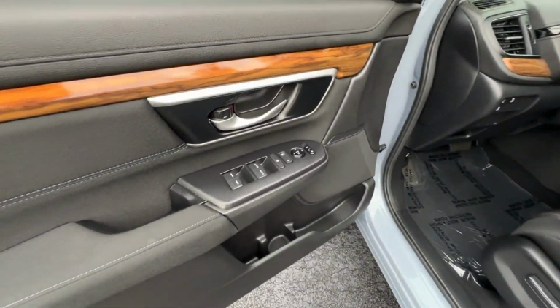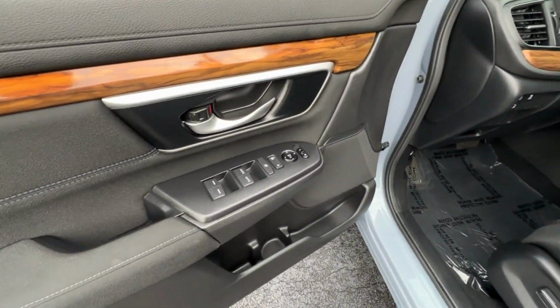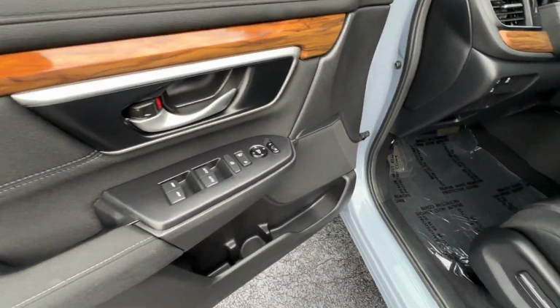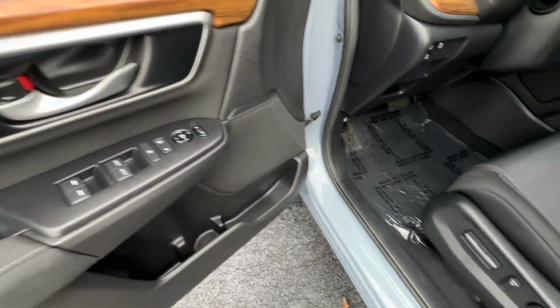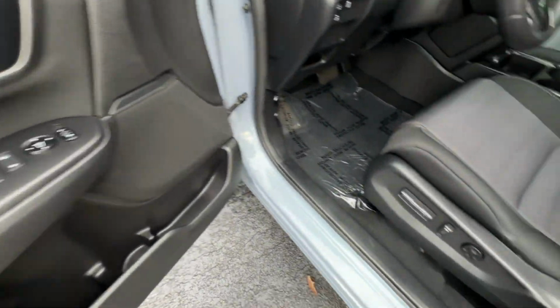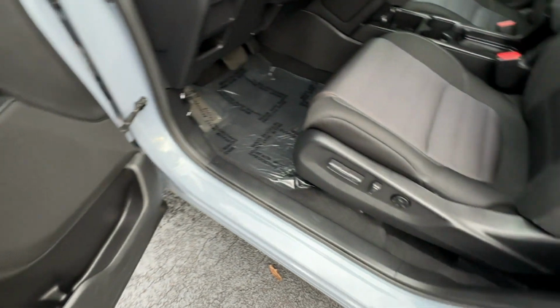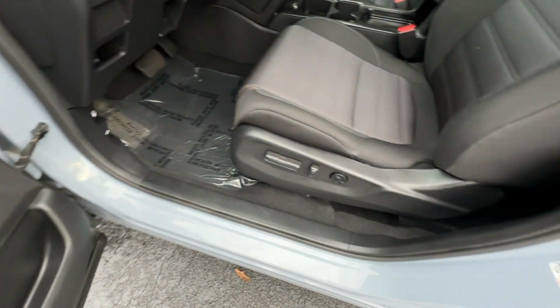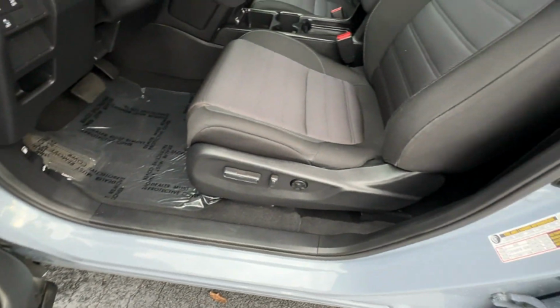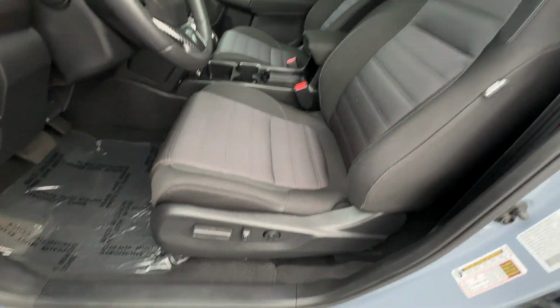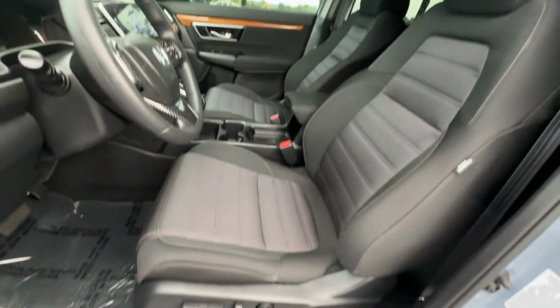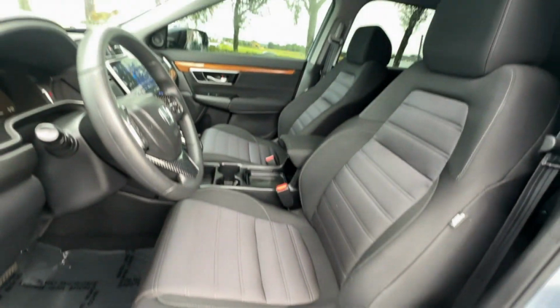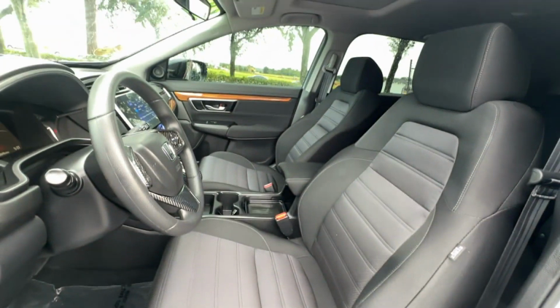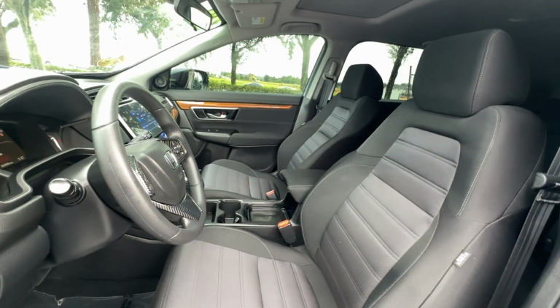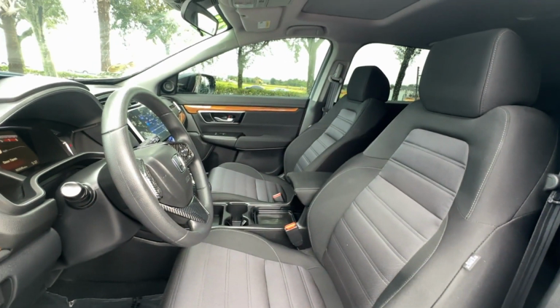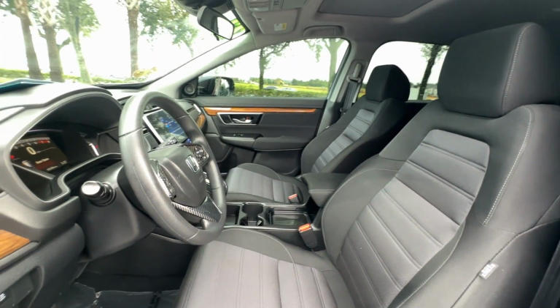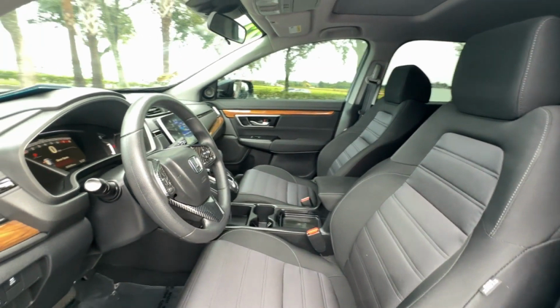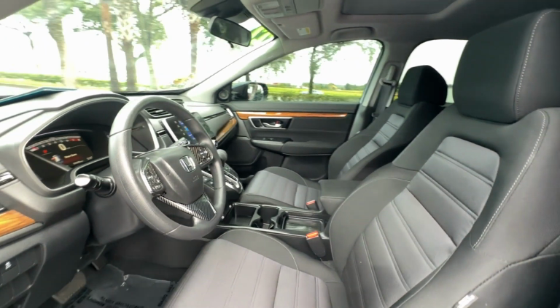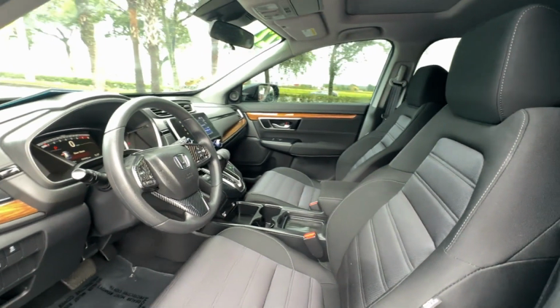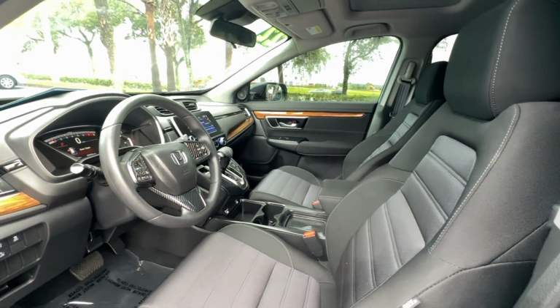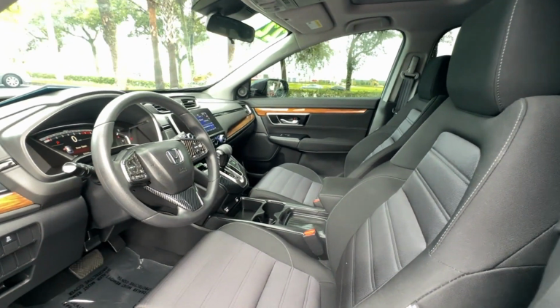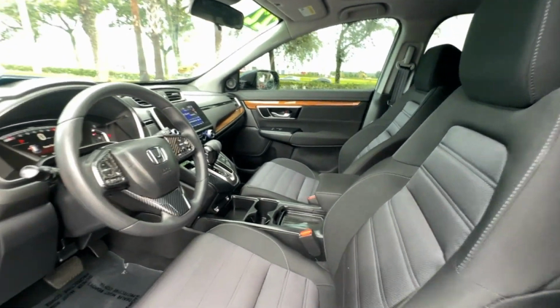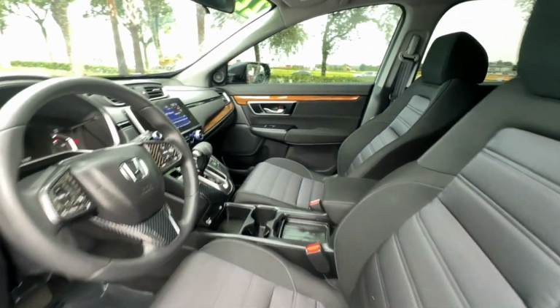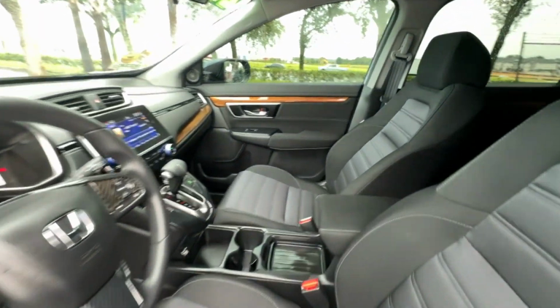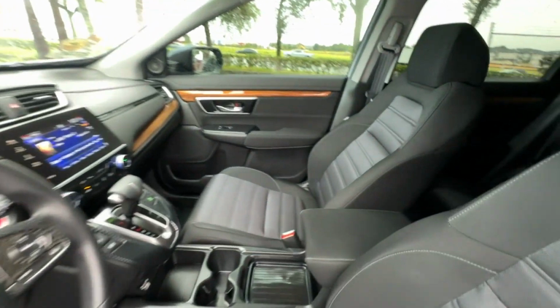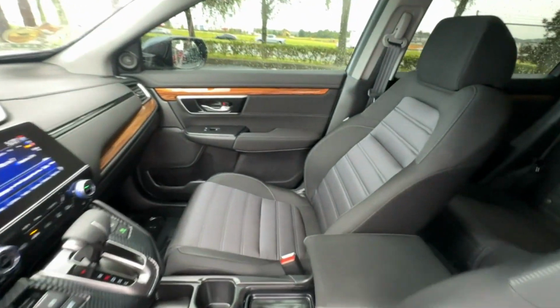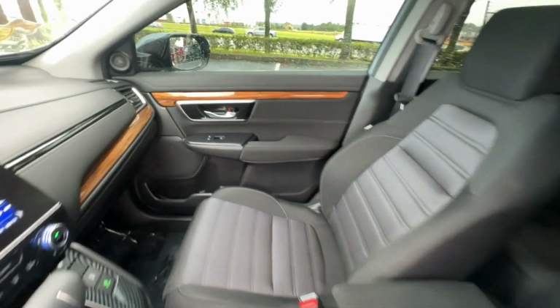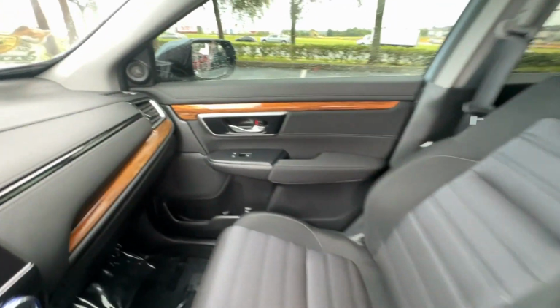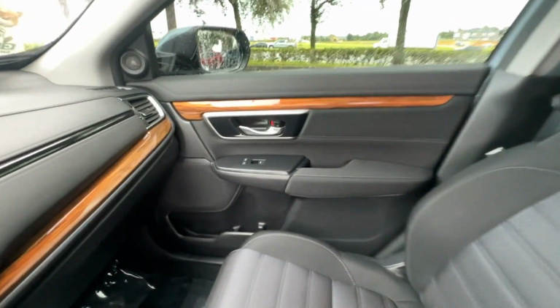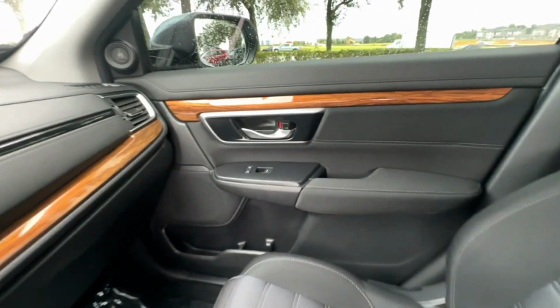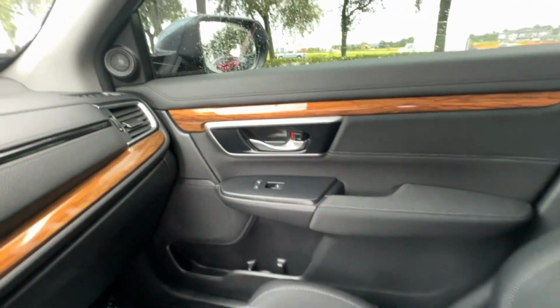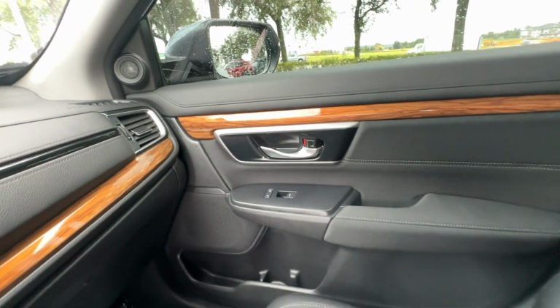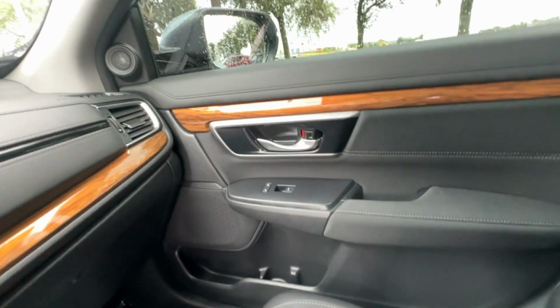Moonroof, wood grain trim, backup camera, tinted windows, power driver's seat, pass-through rear seat, Bluetooth.